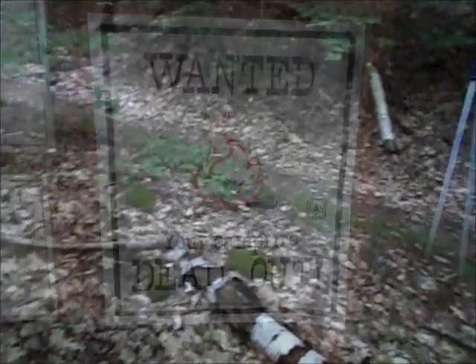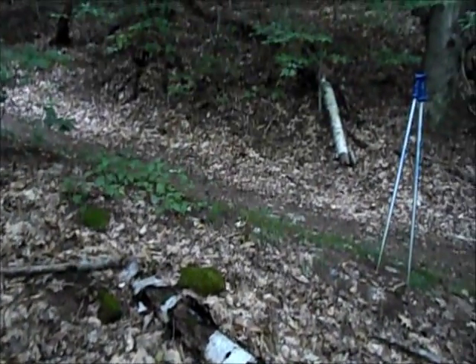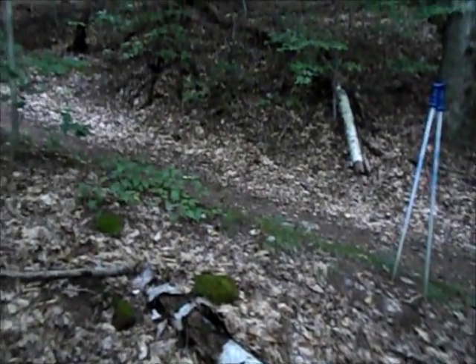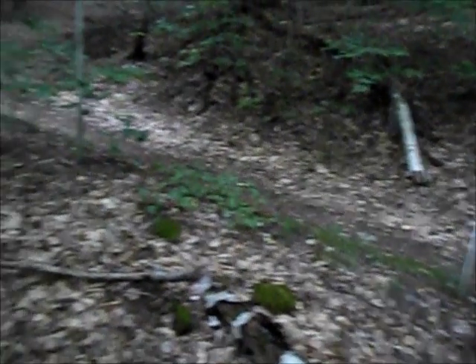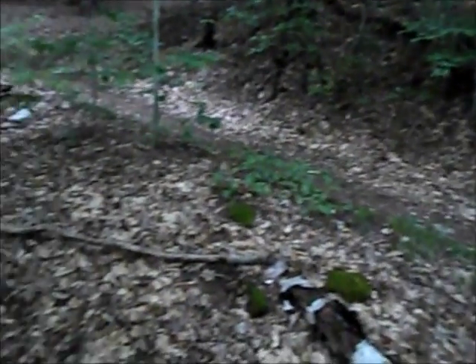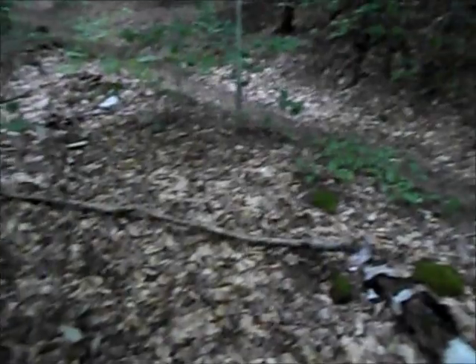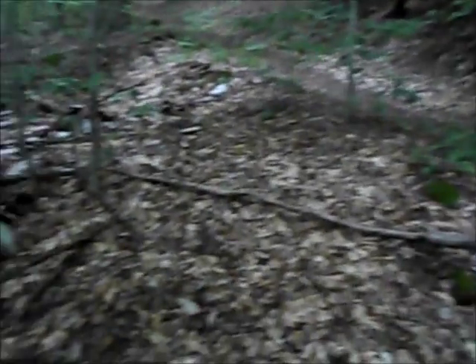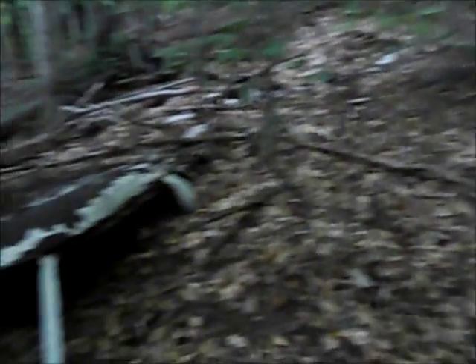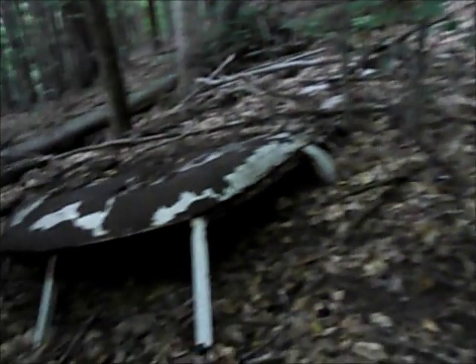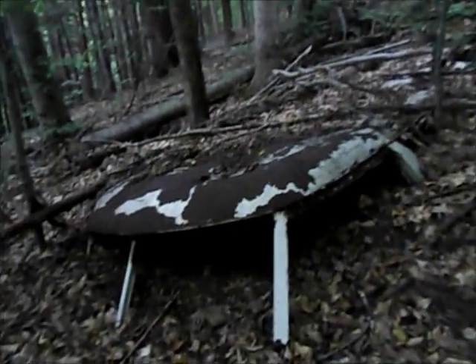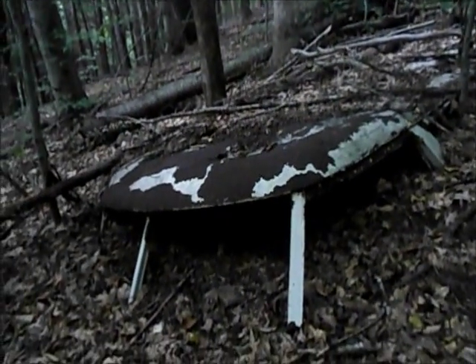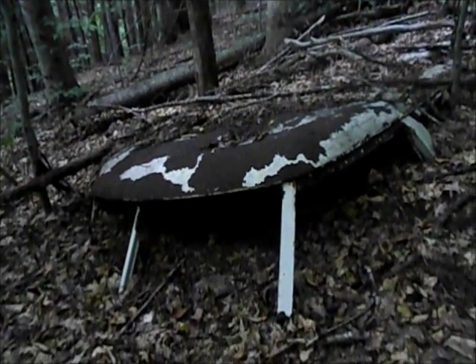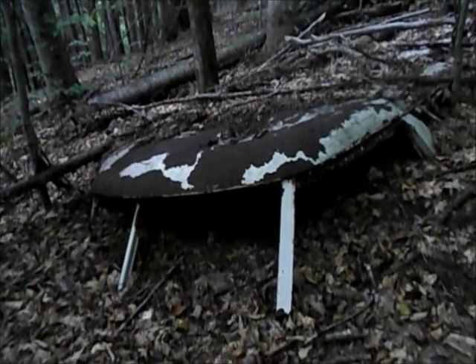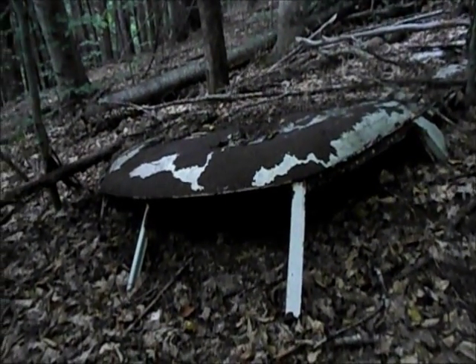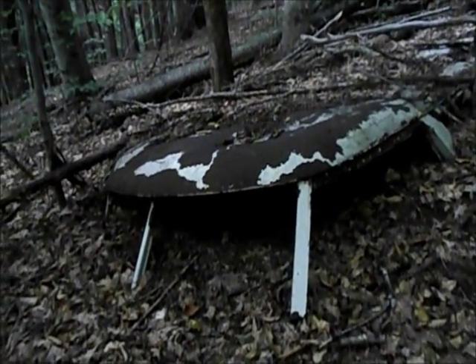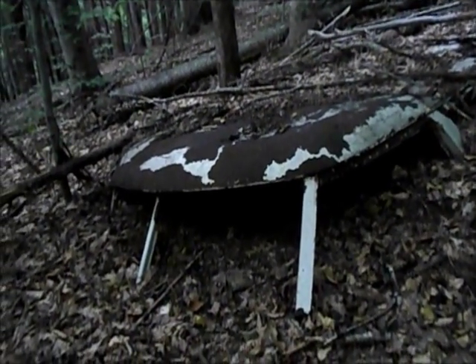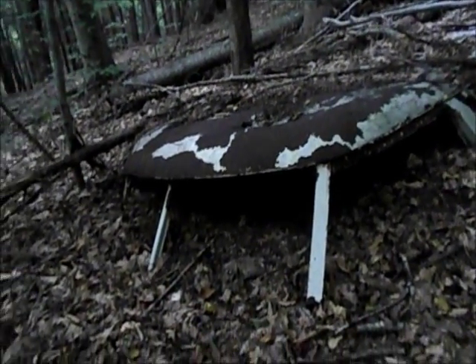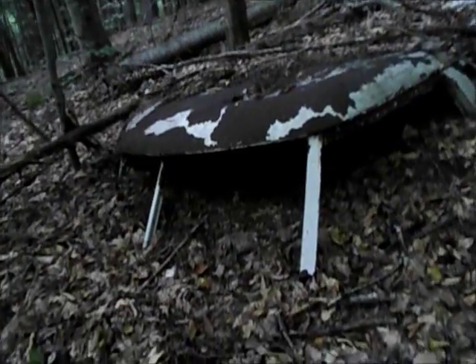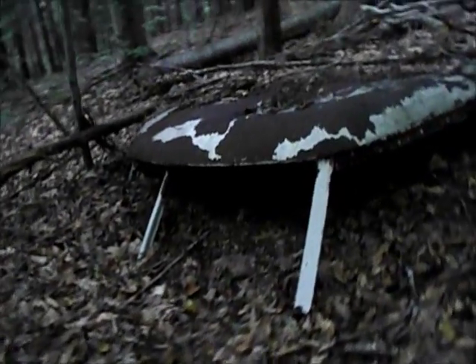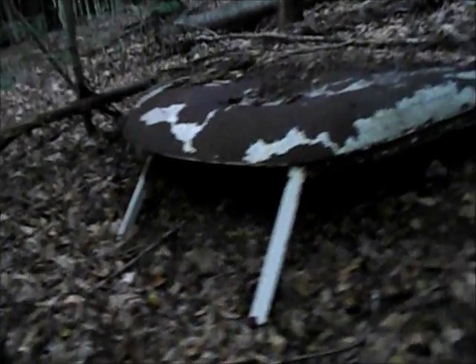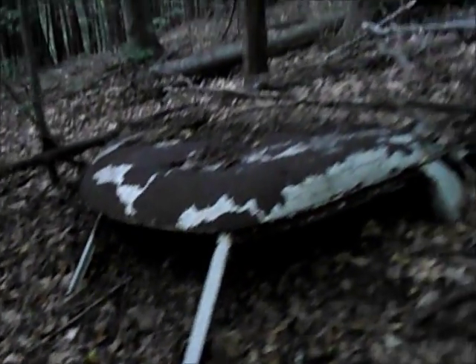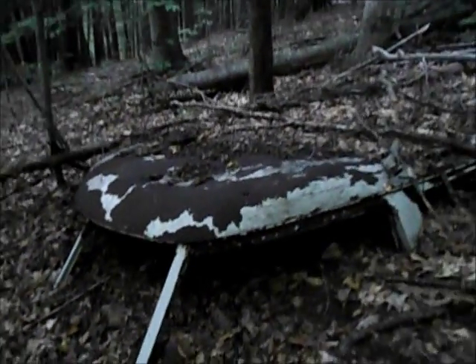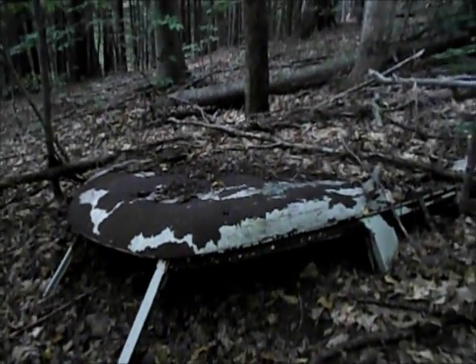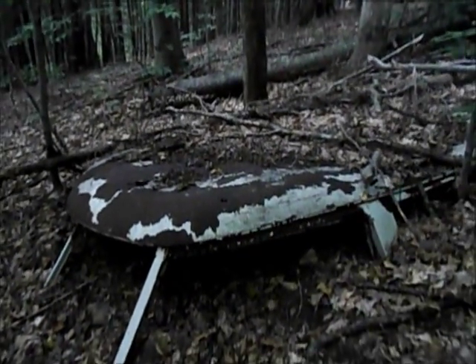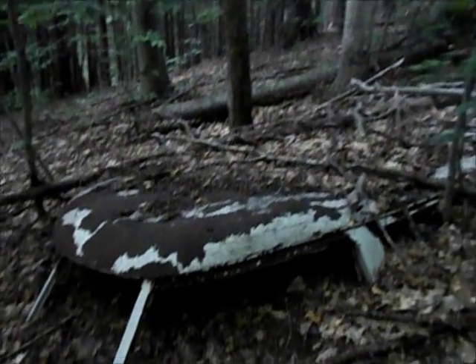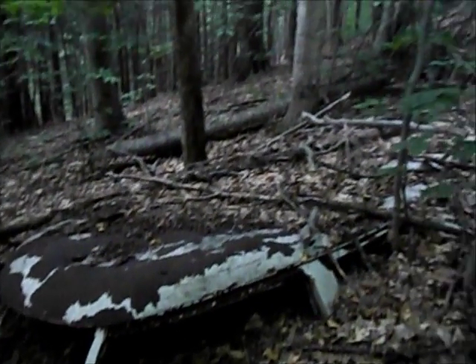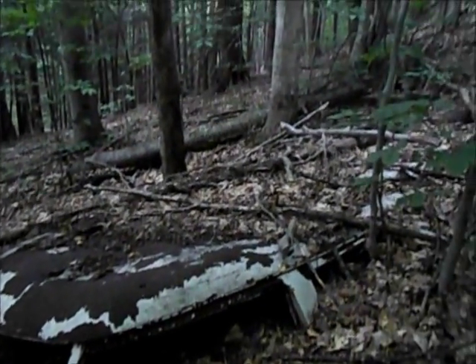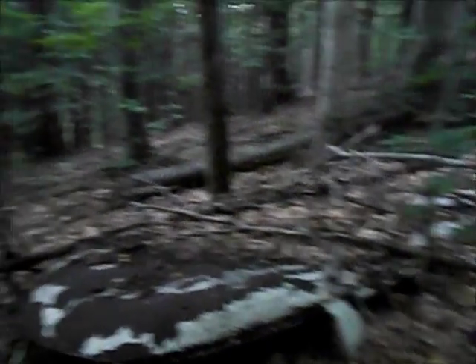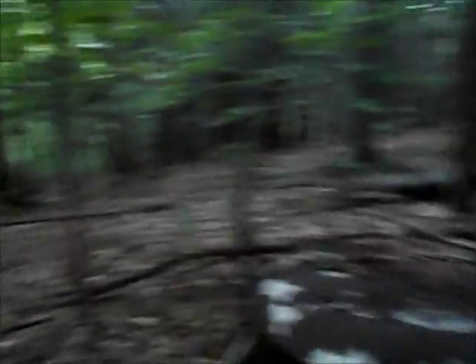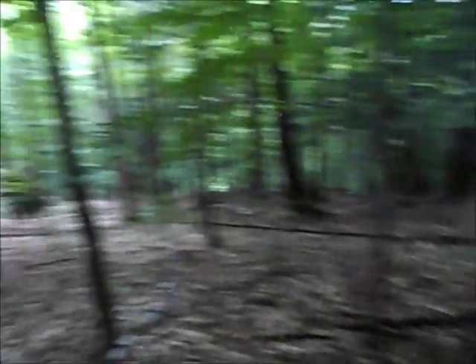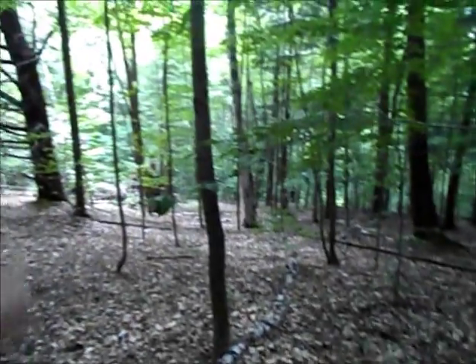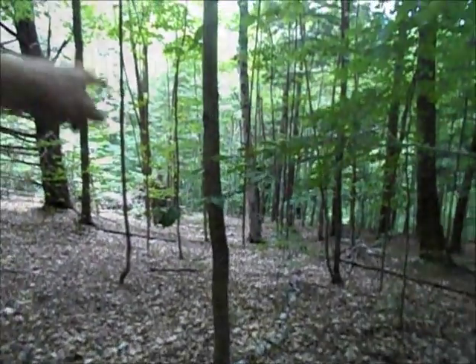Talk about random things to find on the trail — I think that's a roof to a Volkswagen van, just sitting here, and the road is way down there.